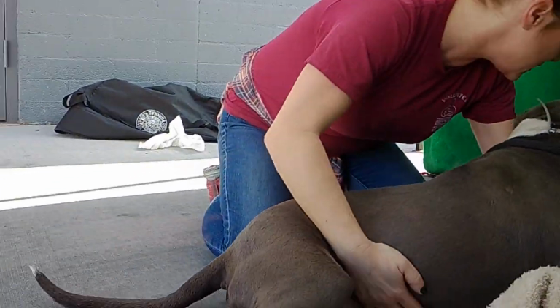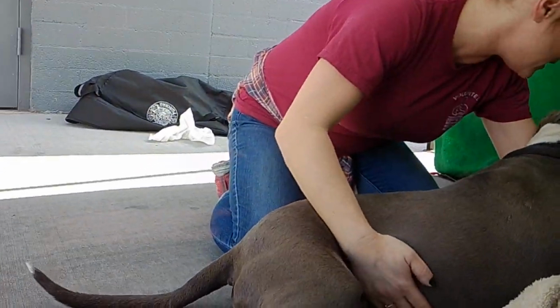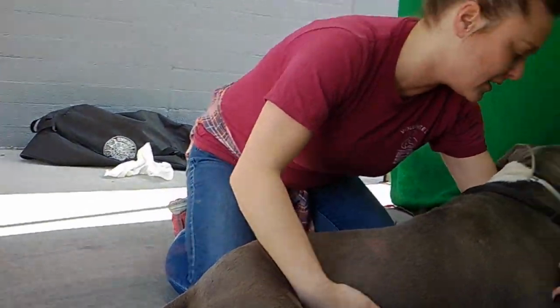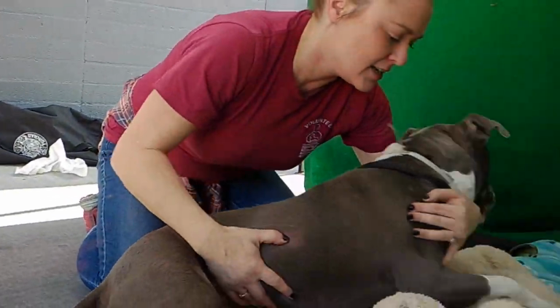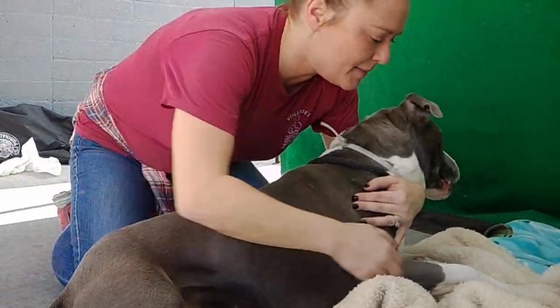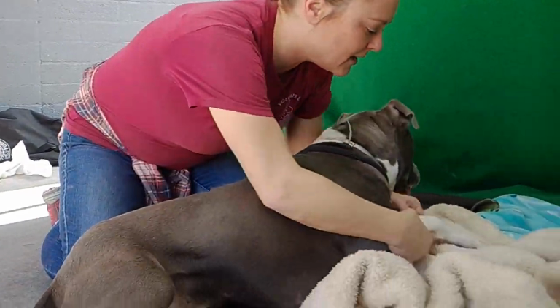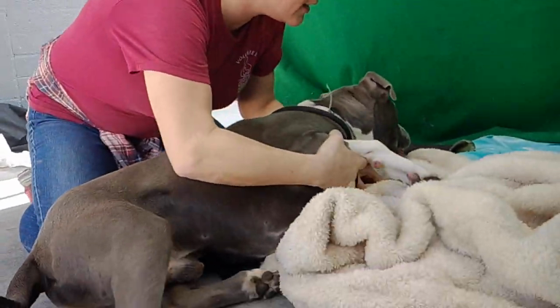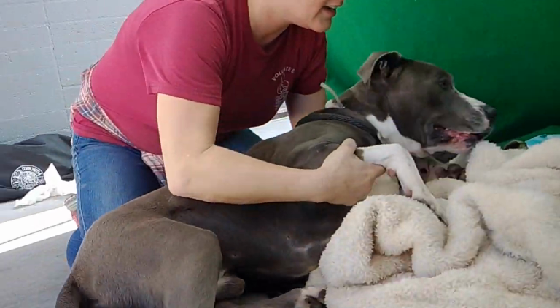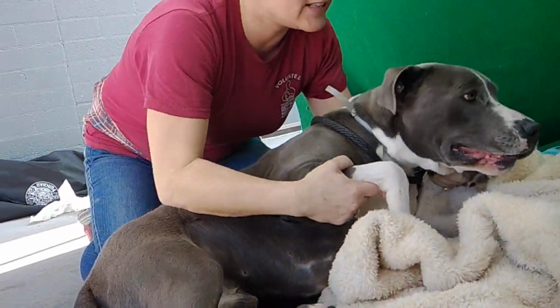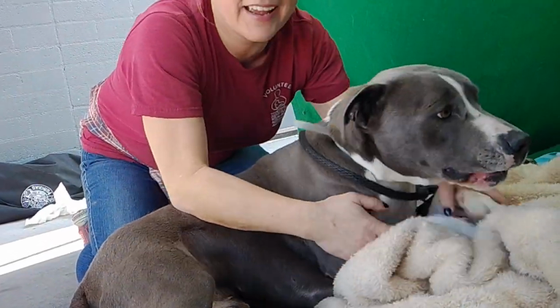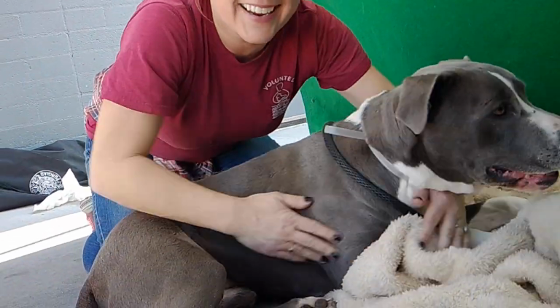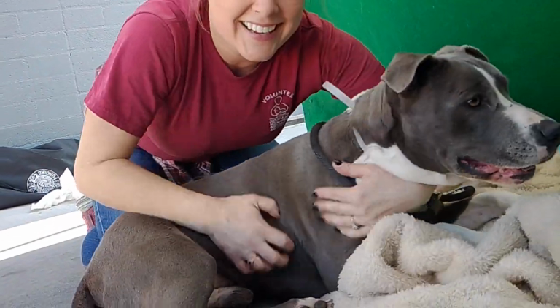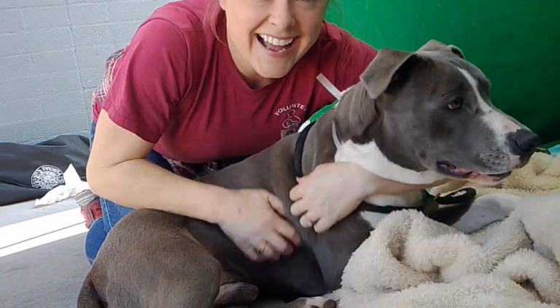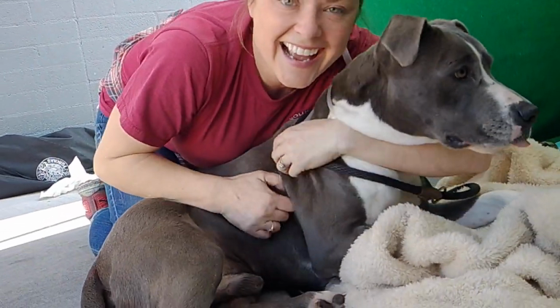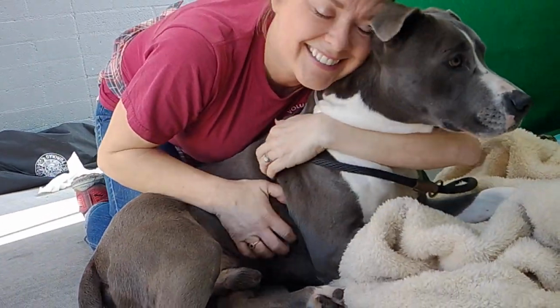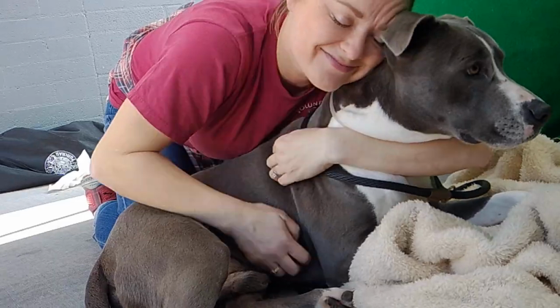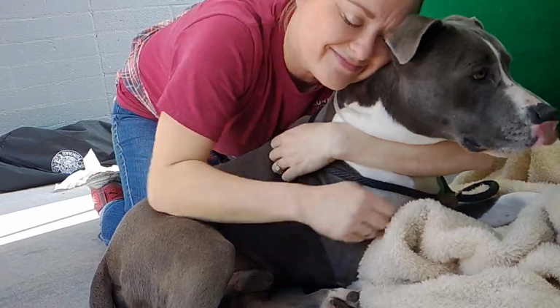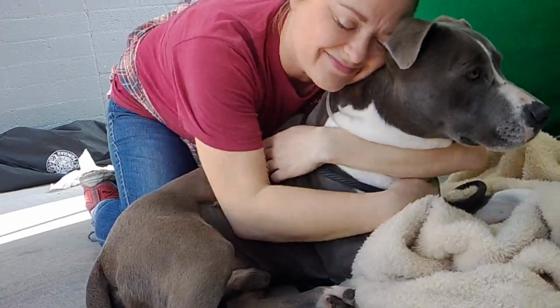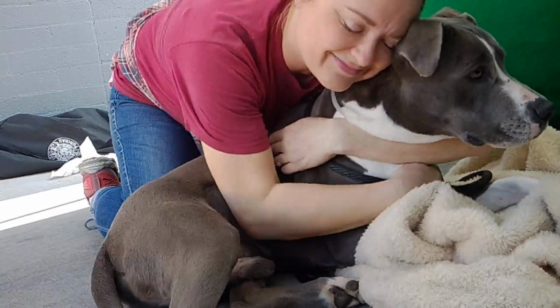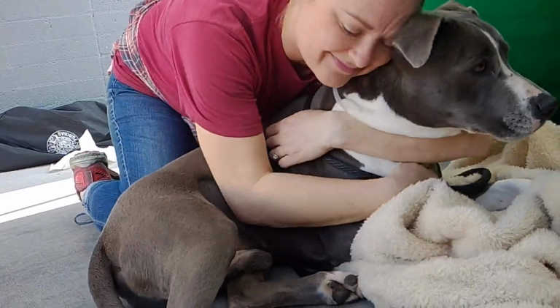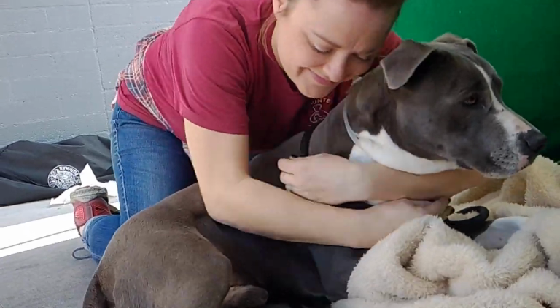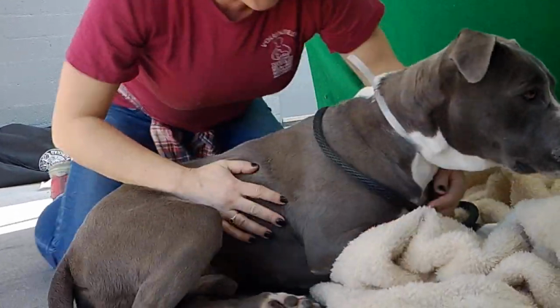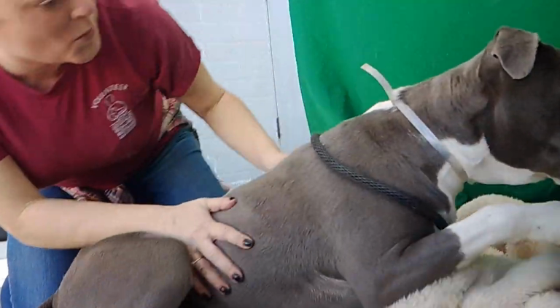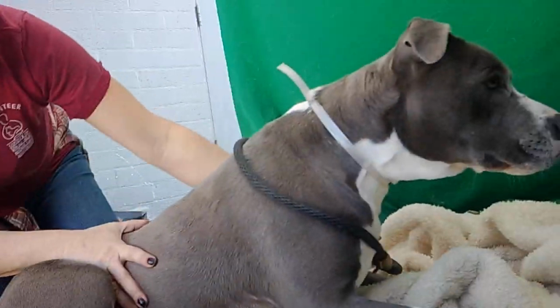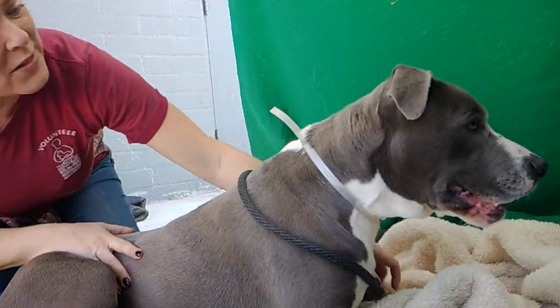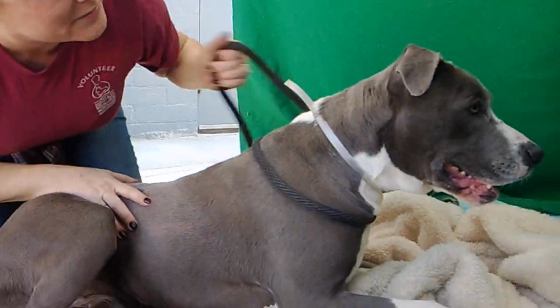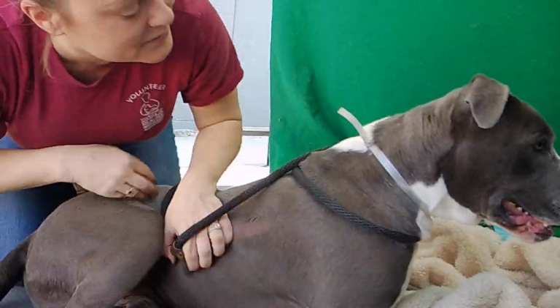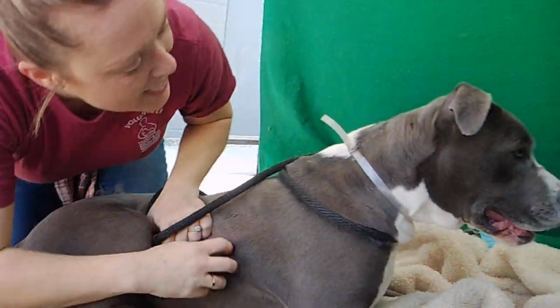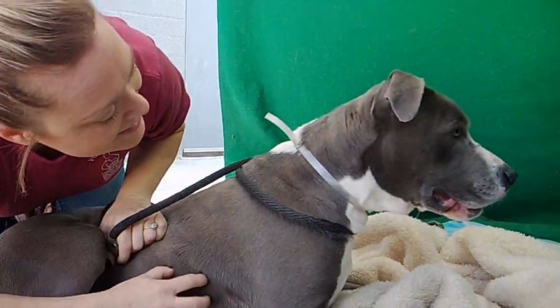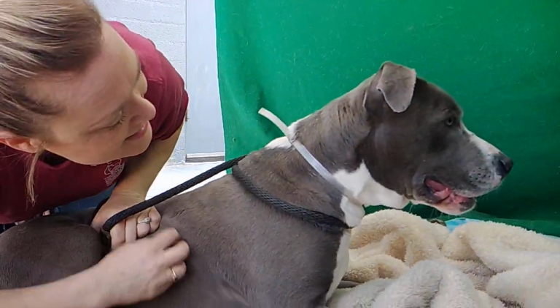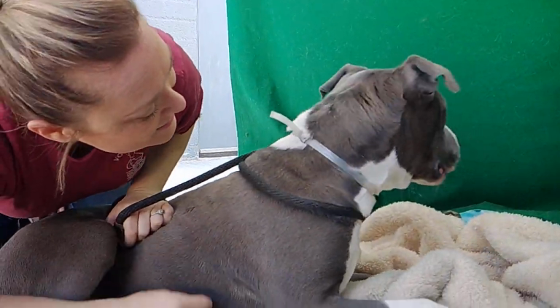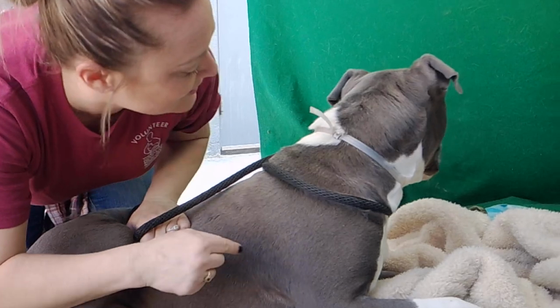Just a great boy — total sweetheart. So come on out to Baldwin Park today and meet Tony.